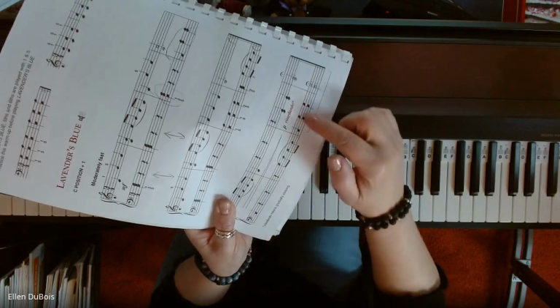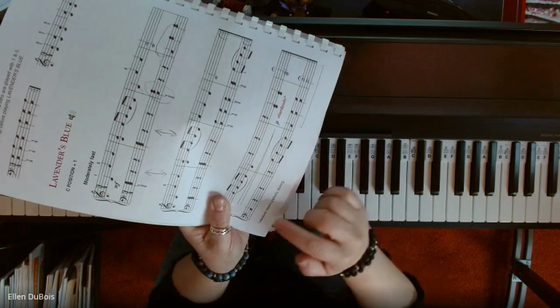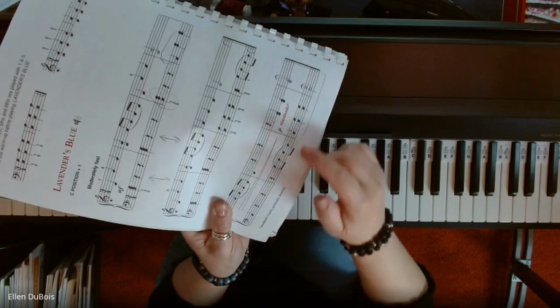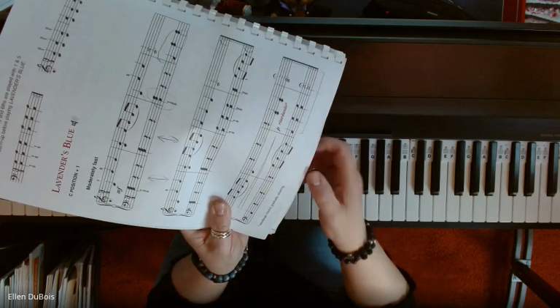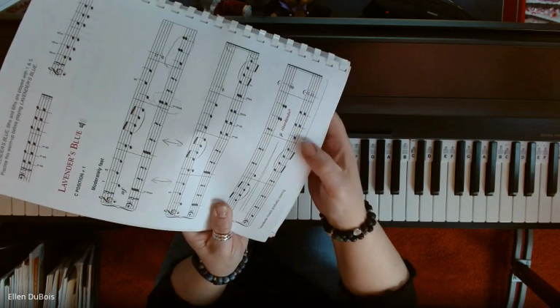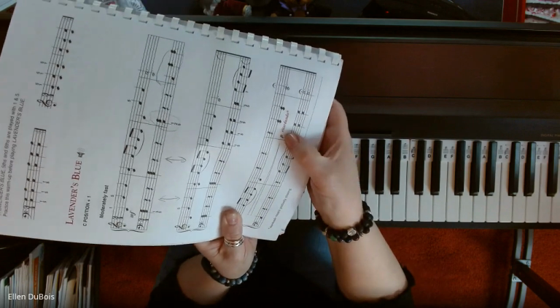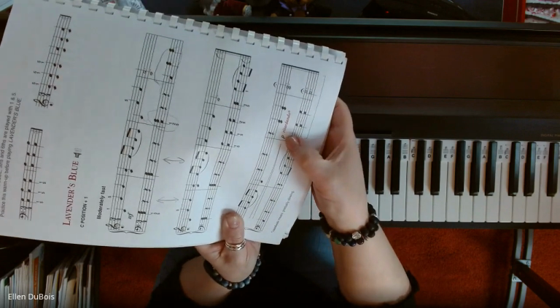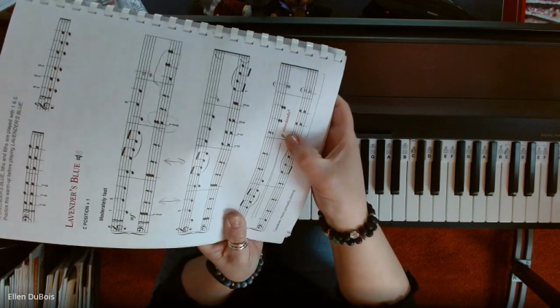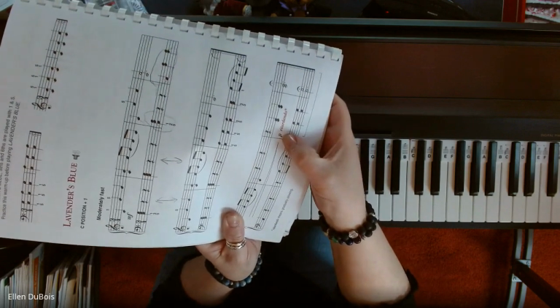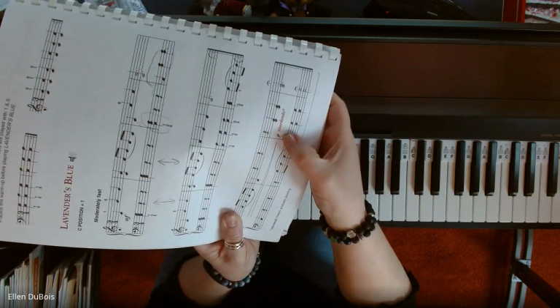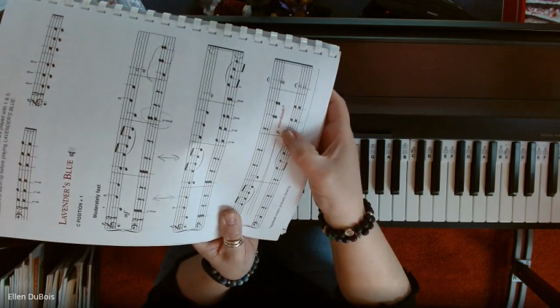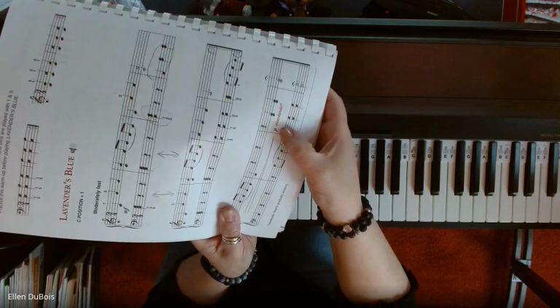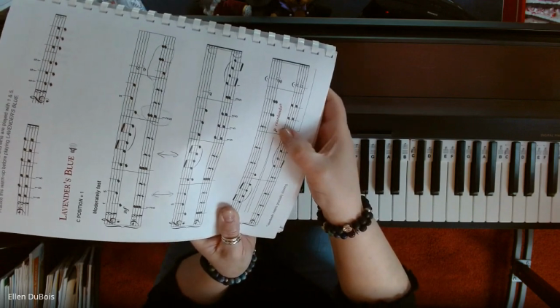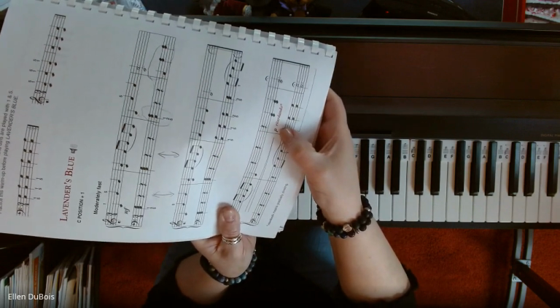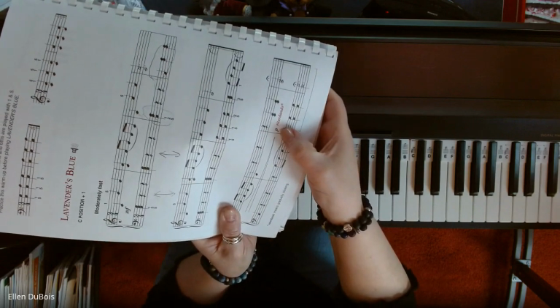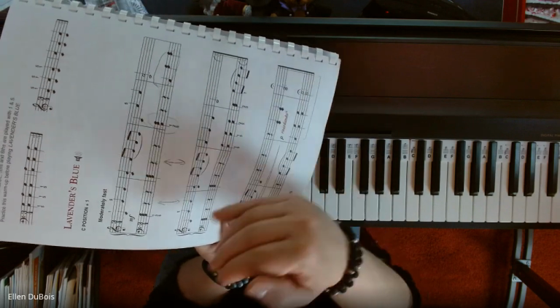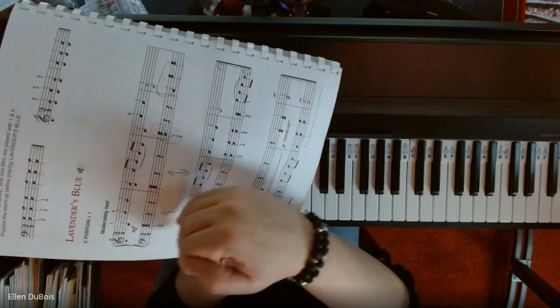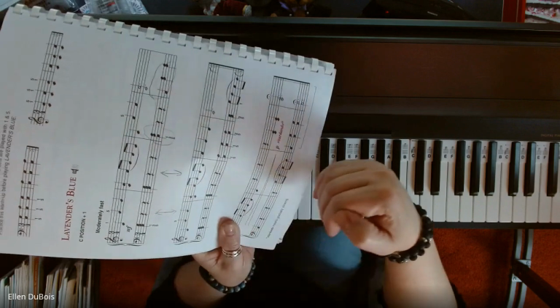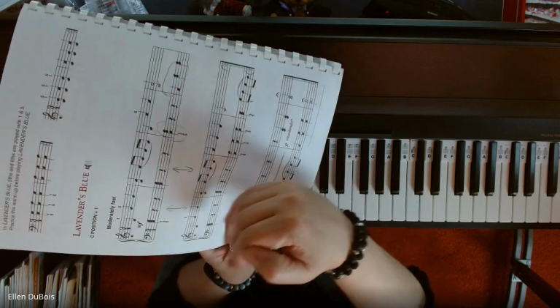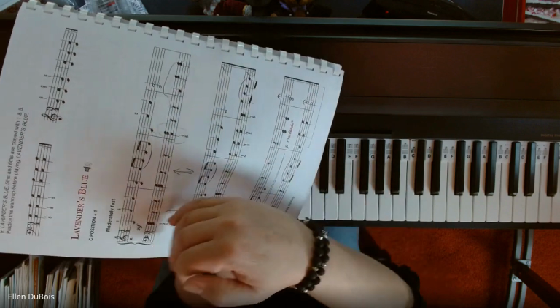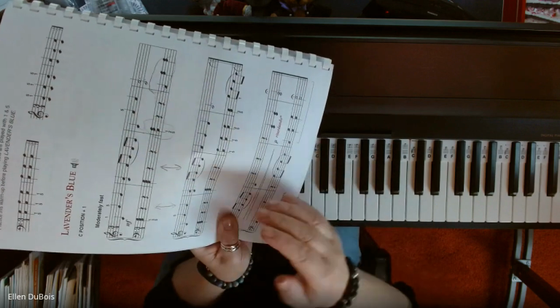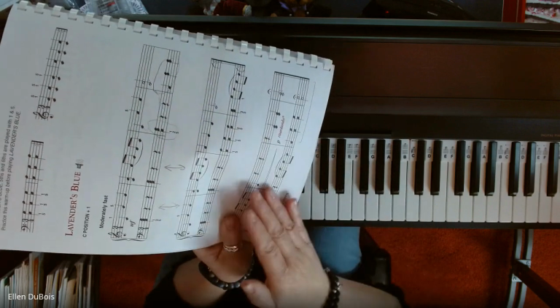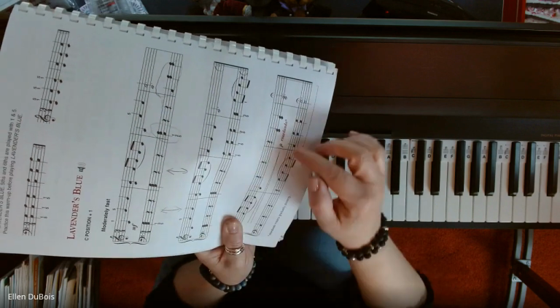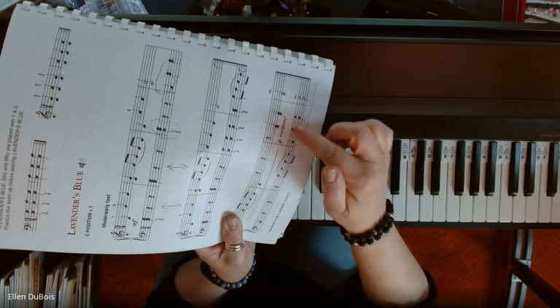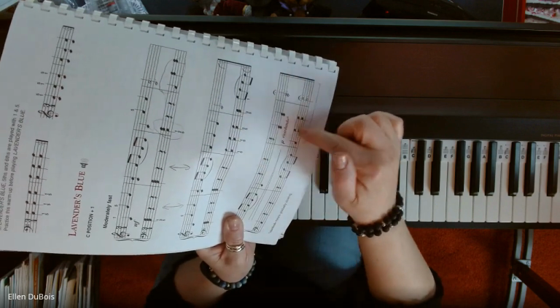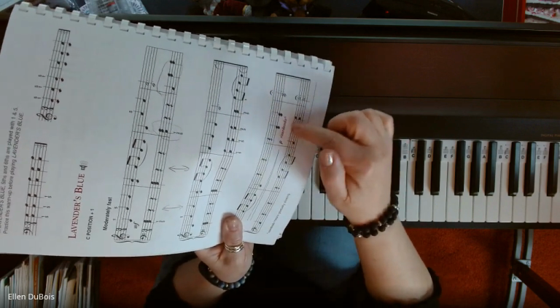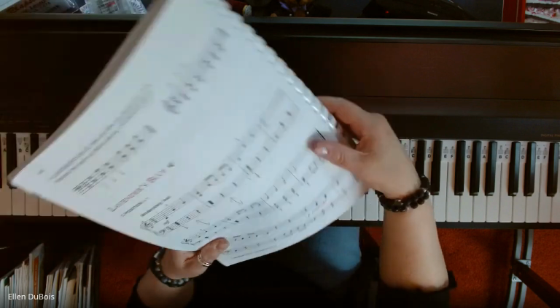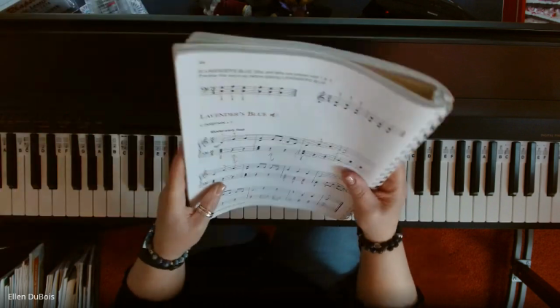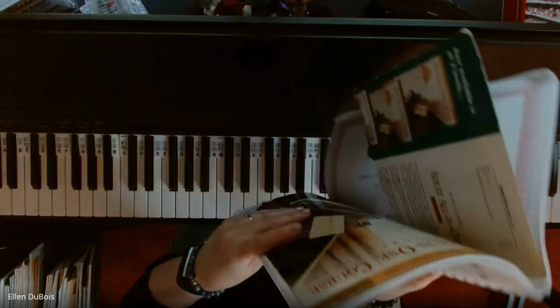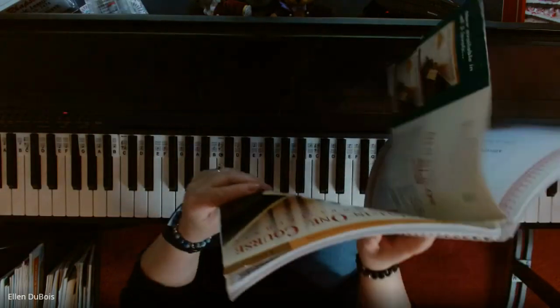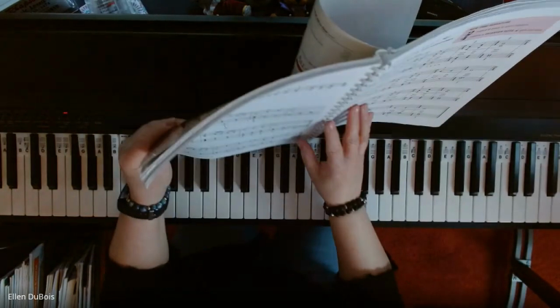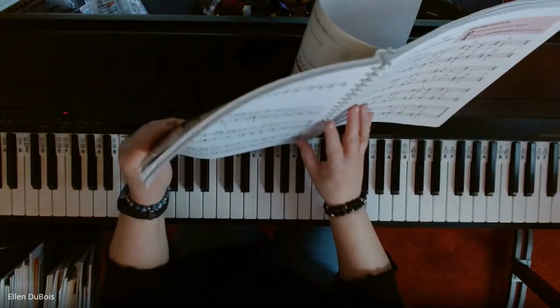They explain things very well, and also the piano marking means to play softly. So if you heard a distinct change in volume as I got to the end of this piece, that is why.